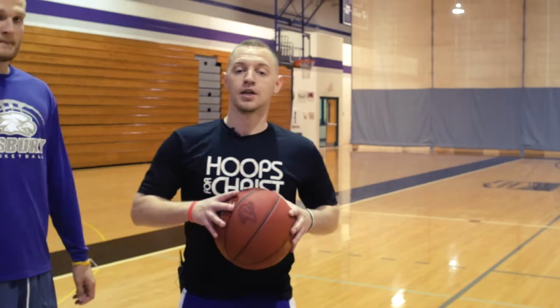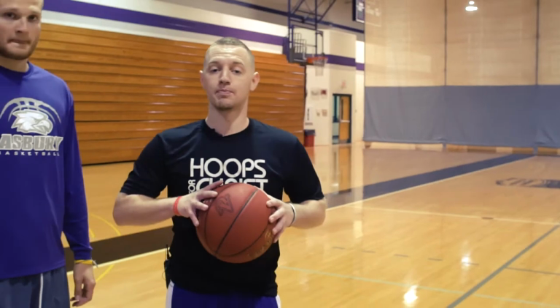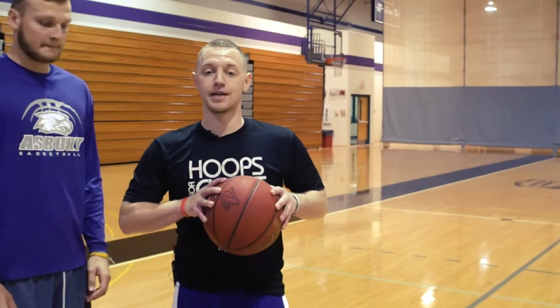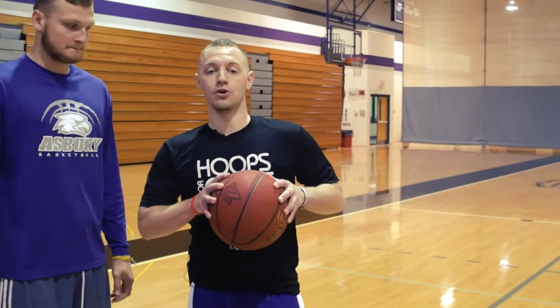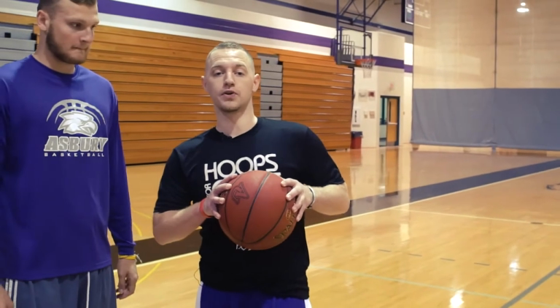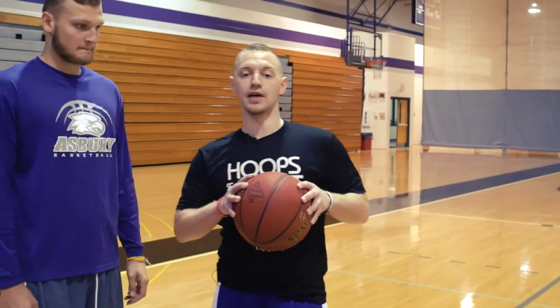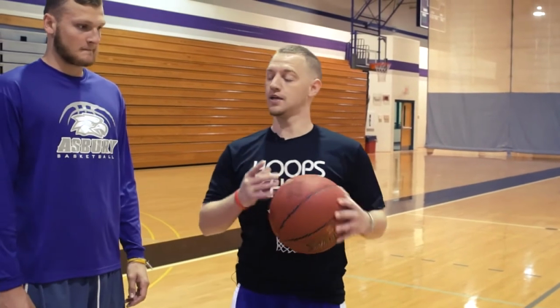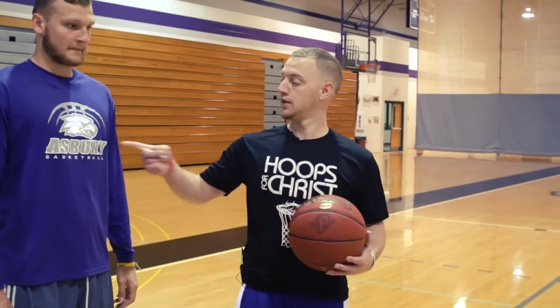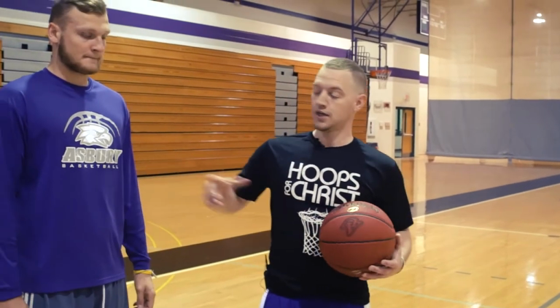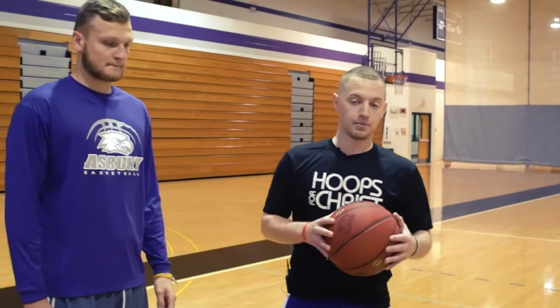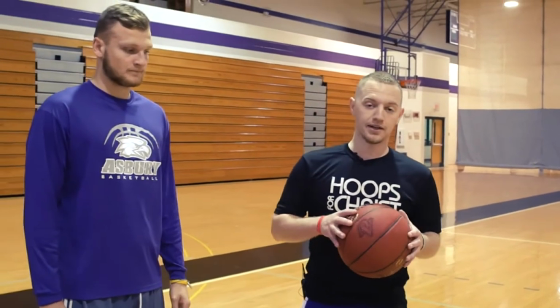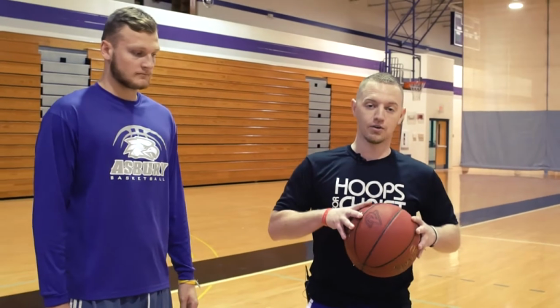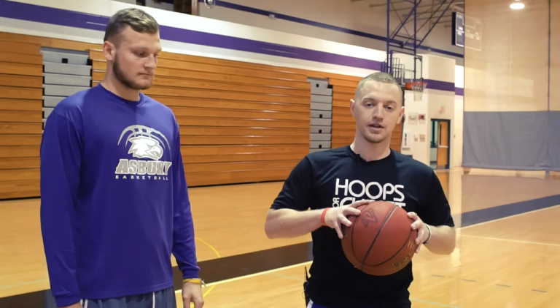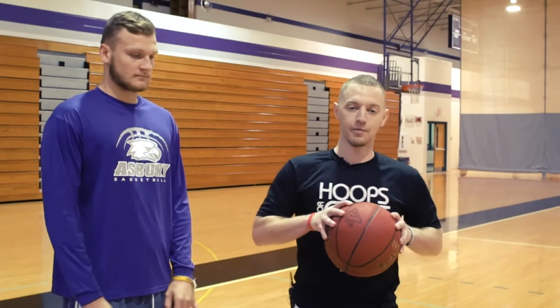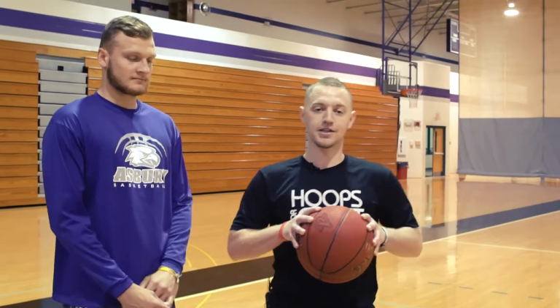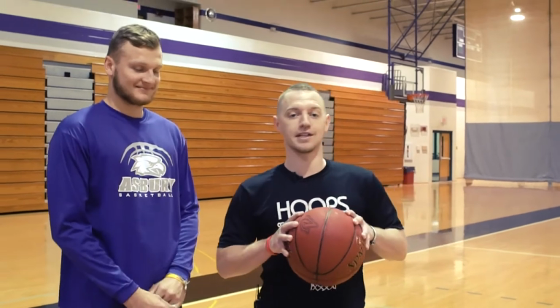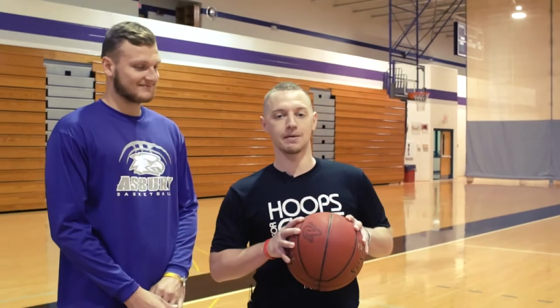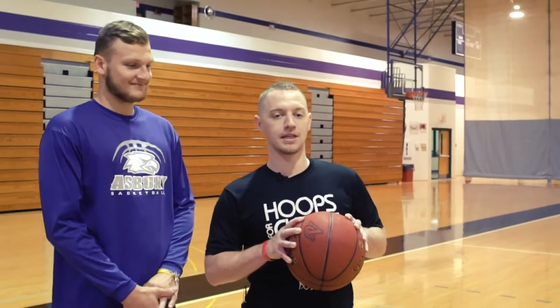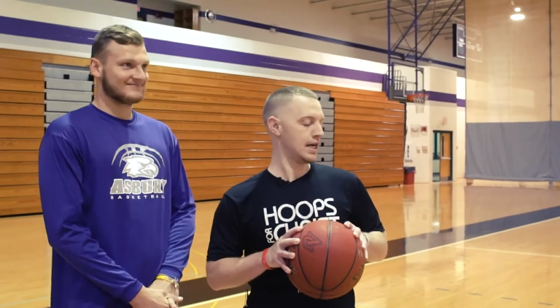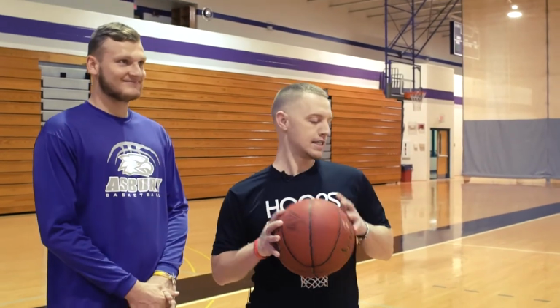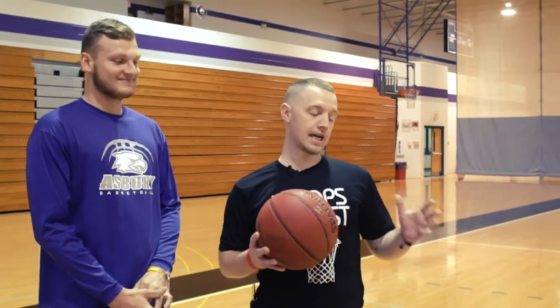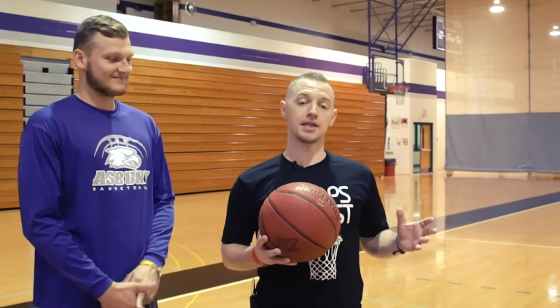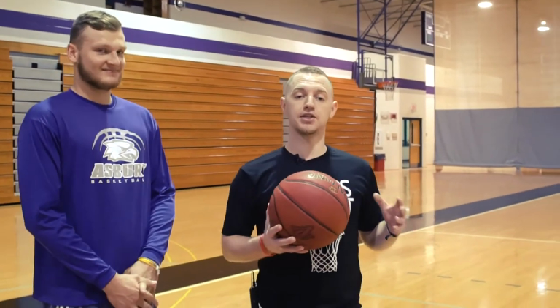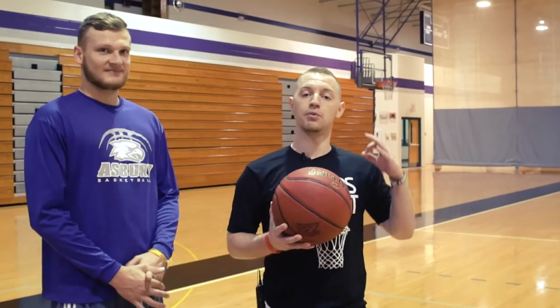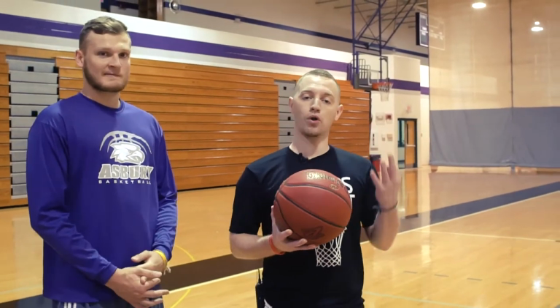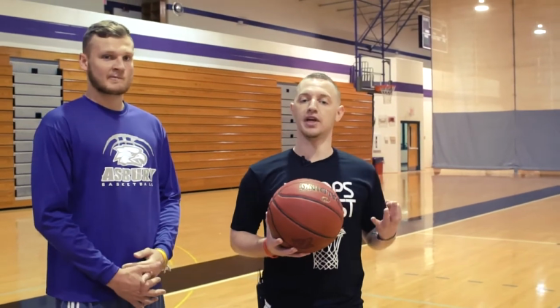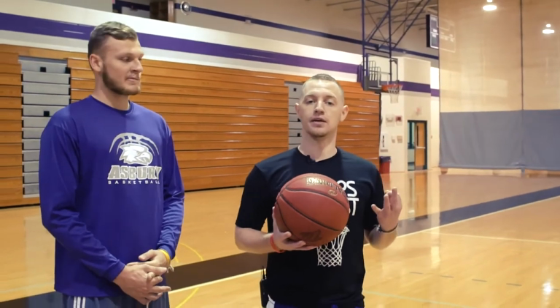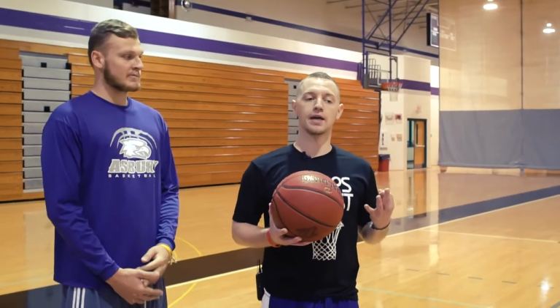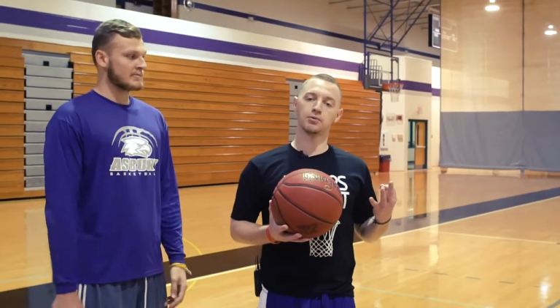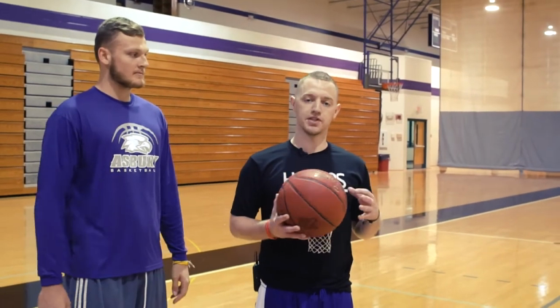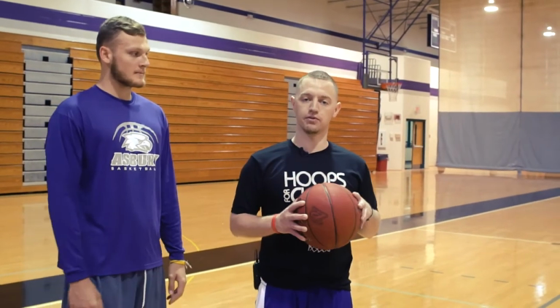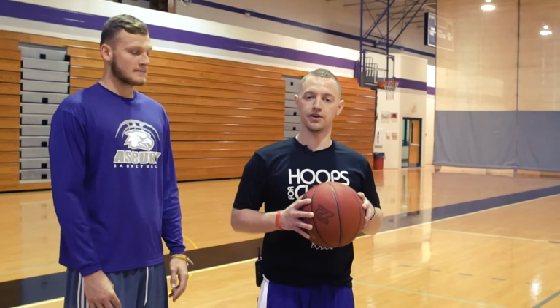Coach Mike here, Hoos for Christ. The man, the only, the All-American, Trenton Thompson. Today I'm going to teach you part three: how to deal with the physical defender.